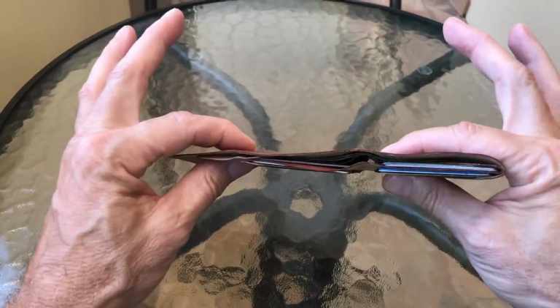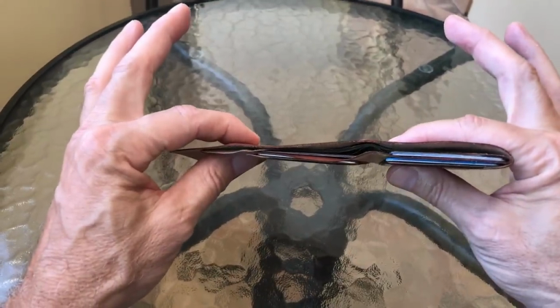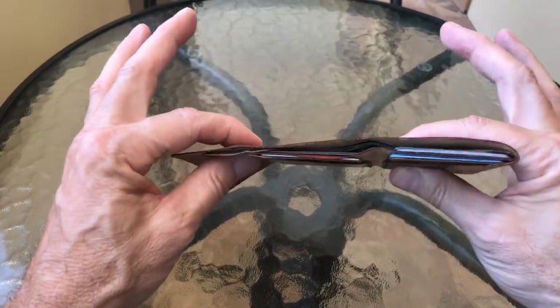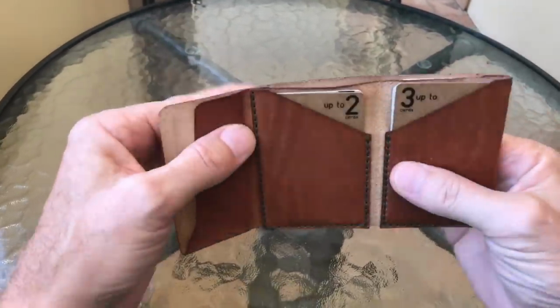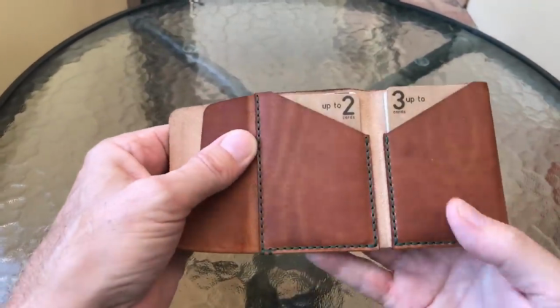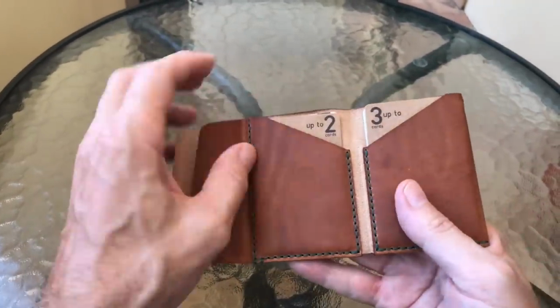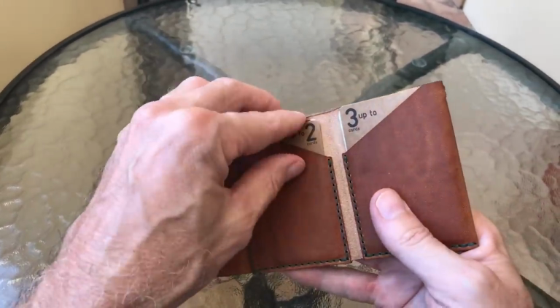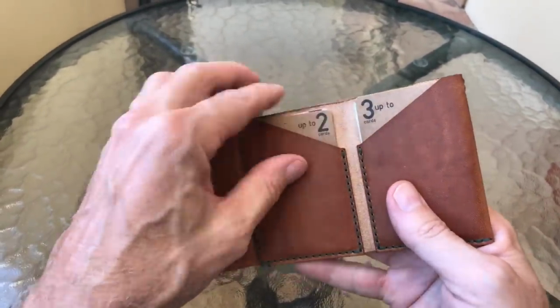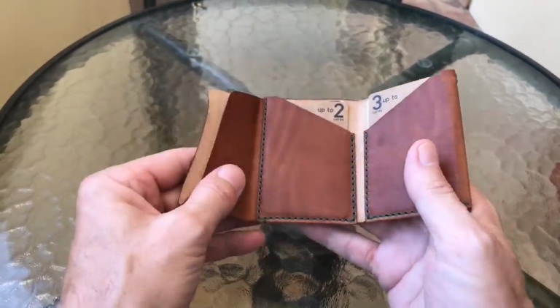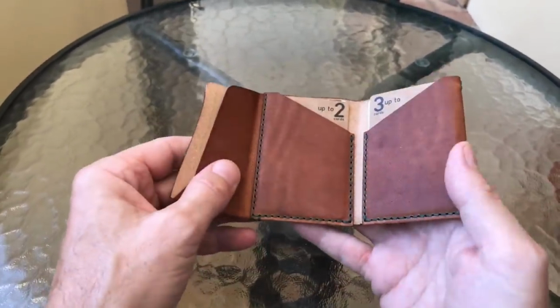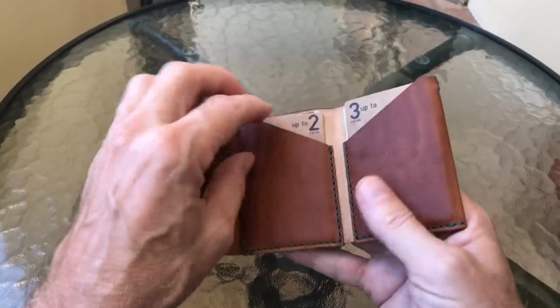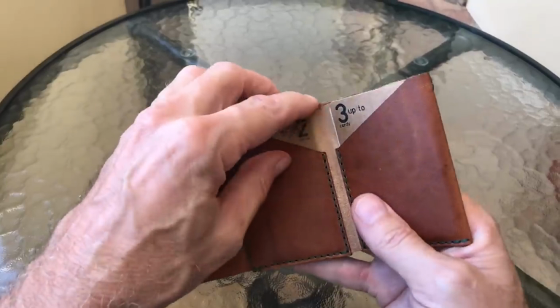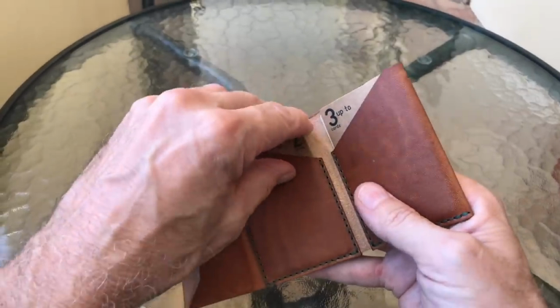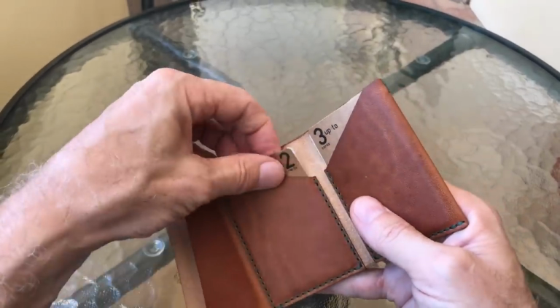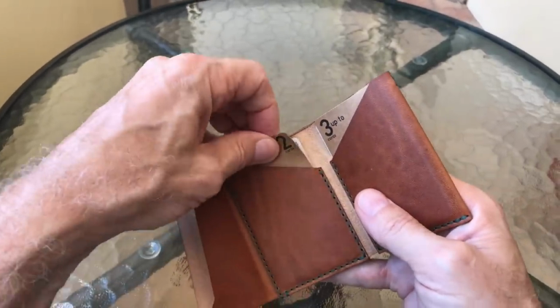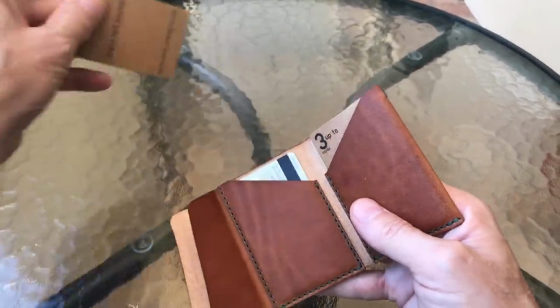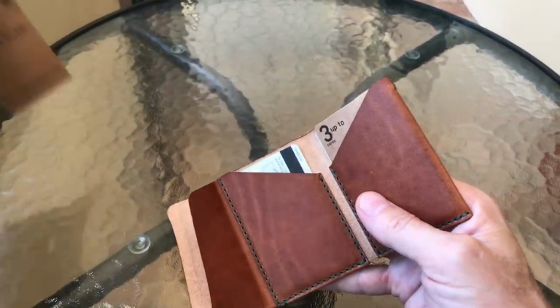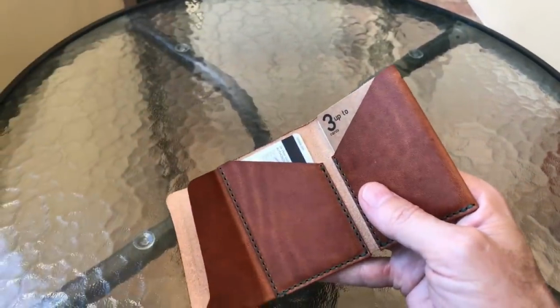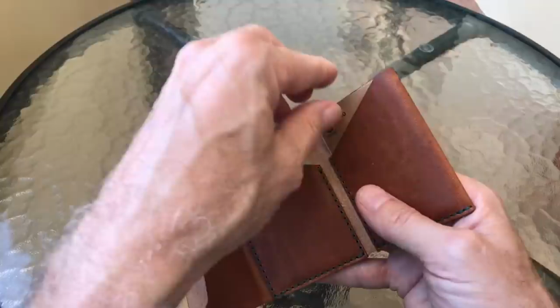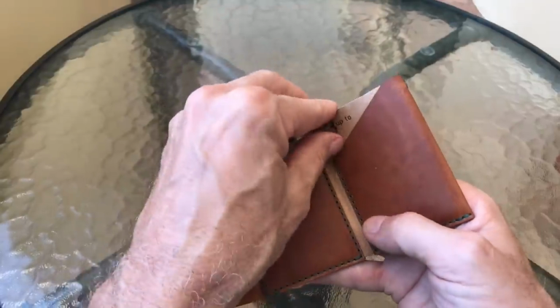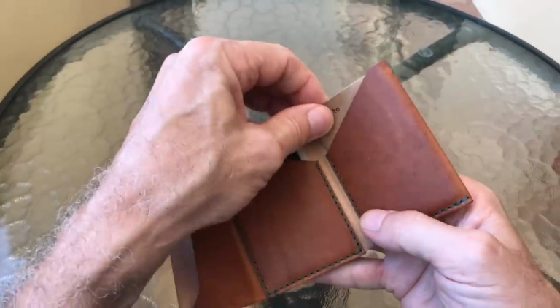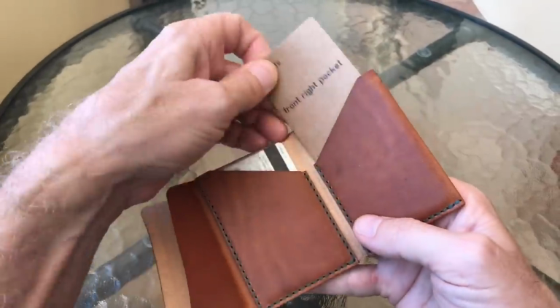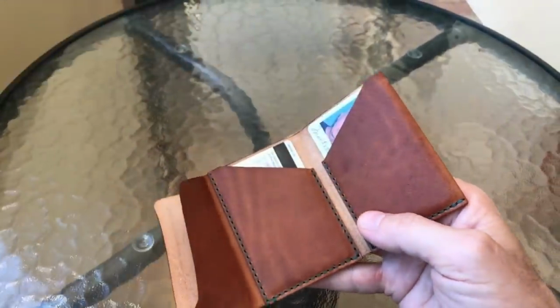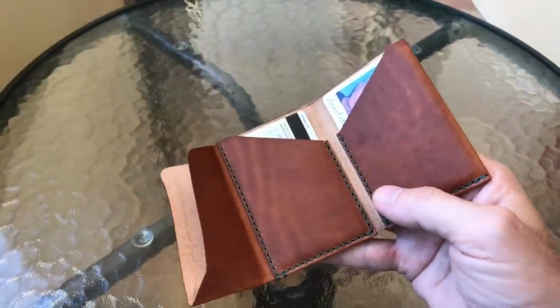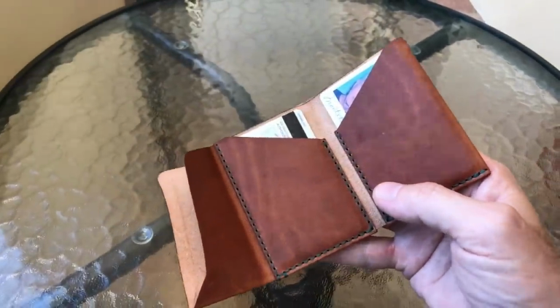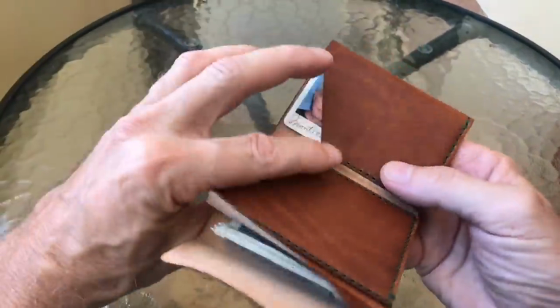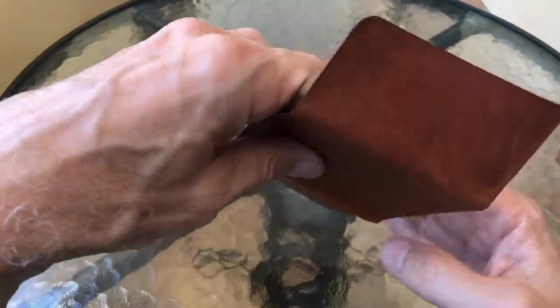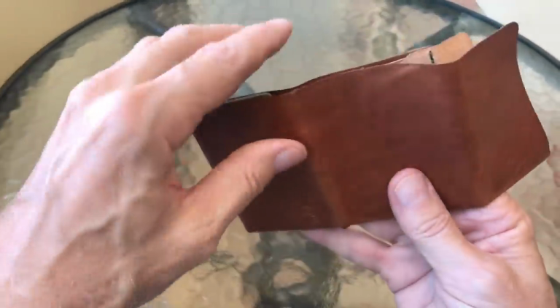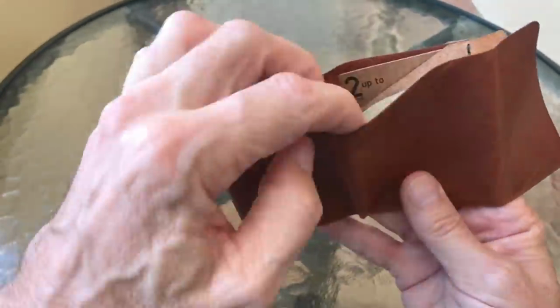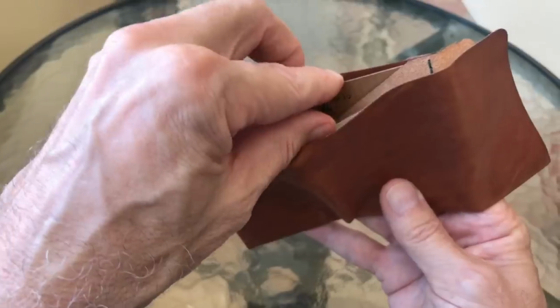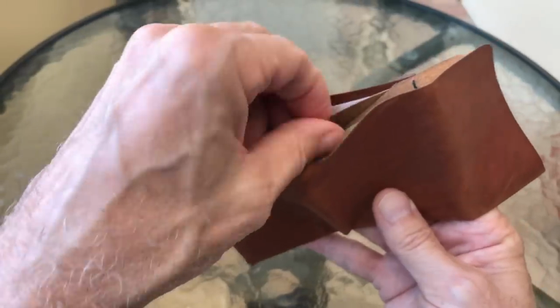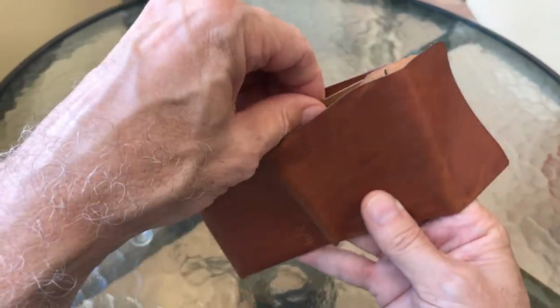I've got my American stuff already in here — the cards I would normally carry around. Let me take out these cards that have the suggestions on how many cards to put in each pocket, so I can give you a good idea of how this stuff really fits.